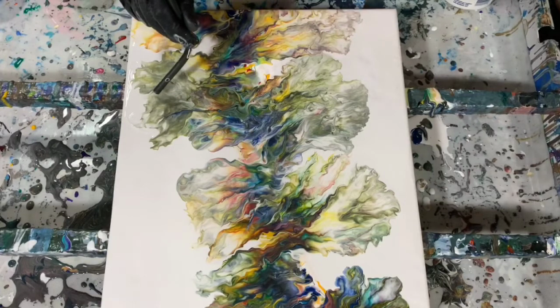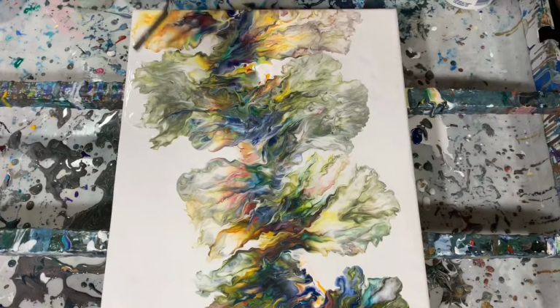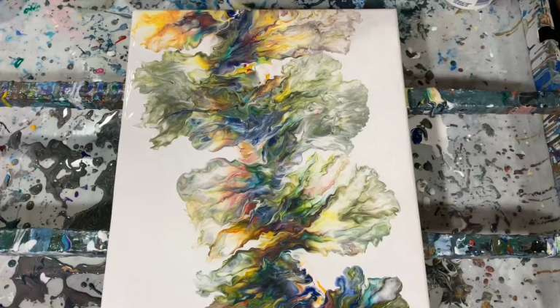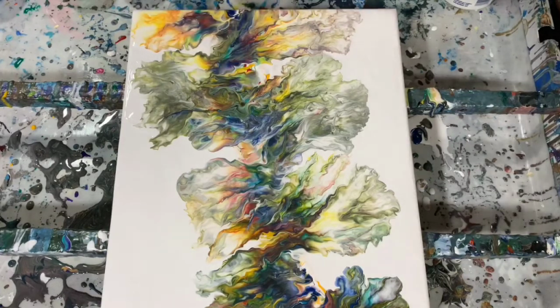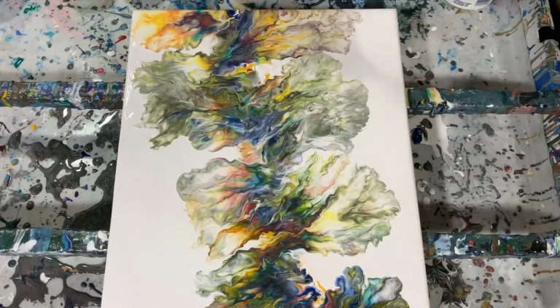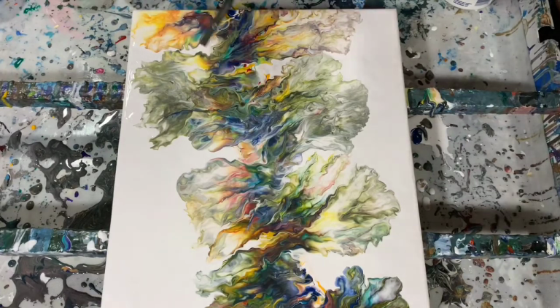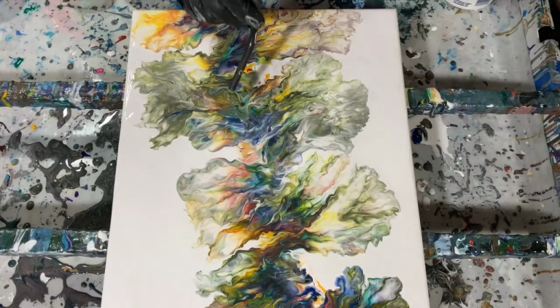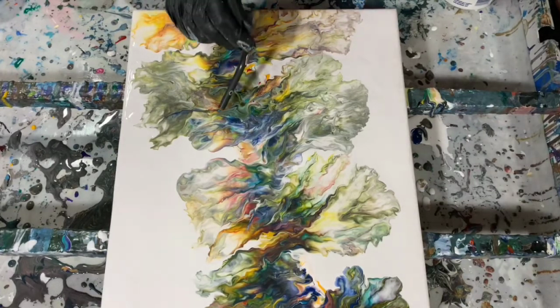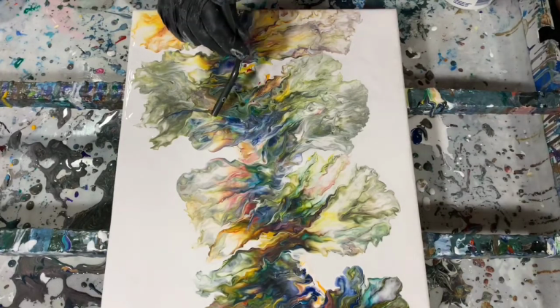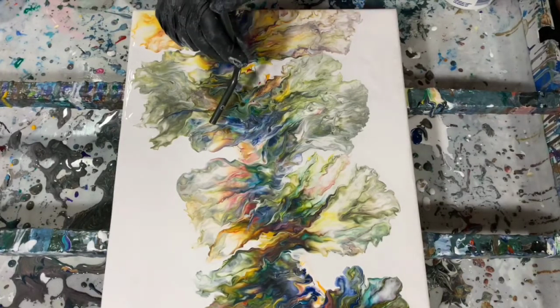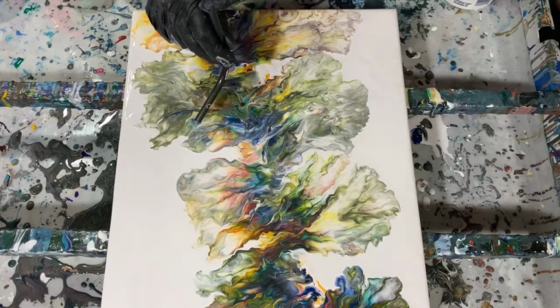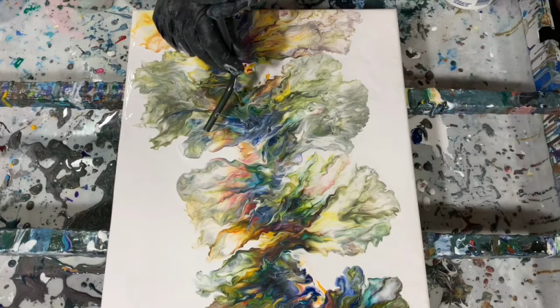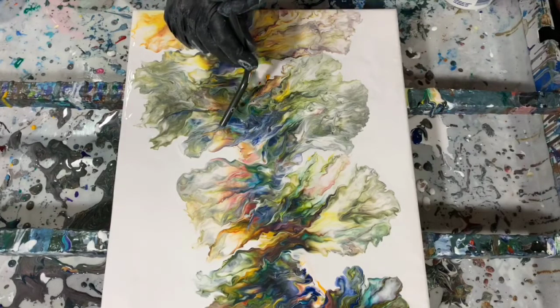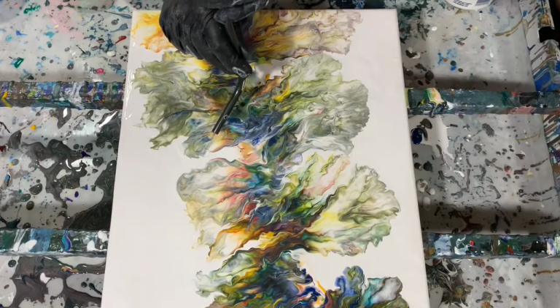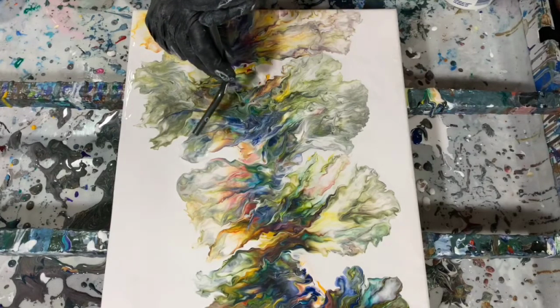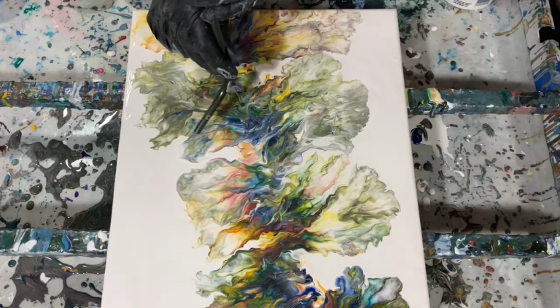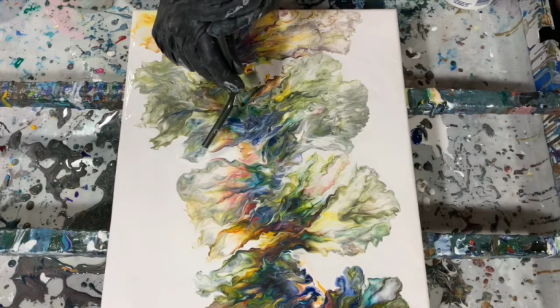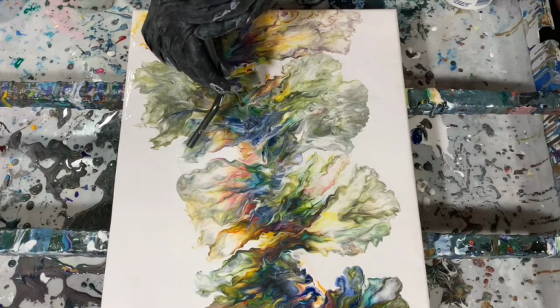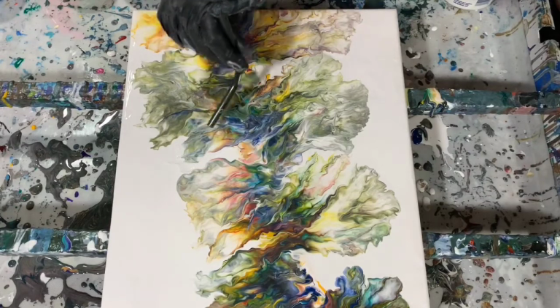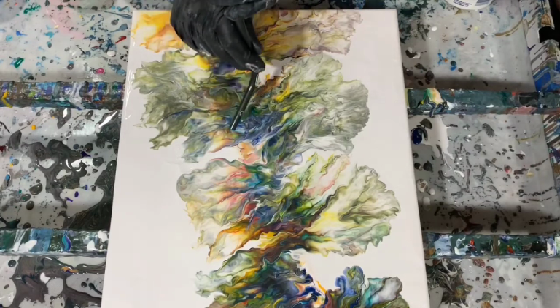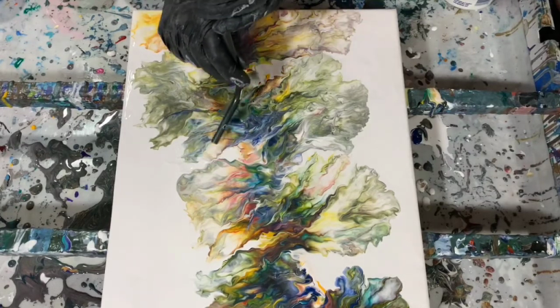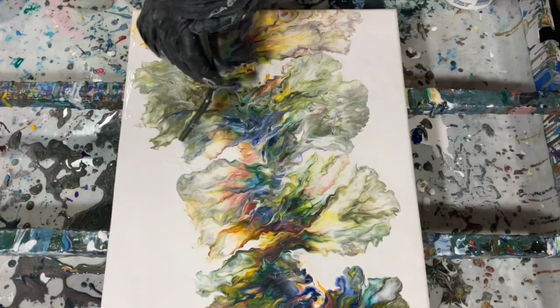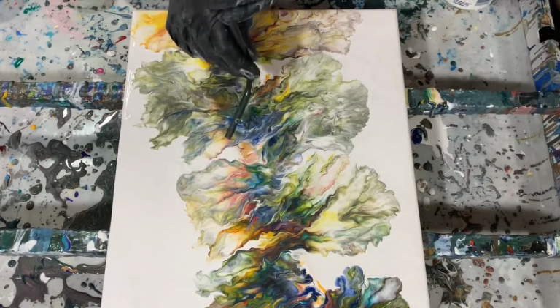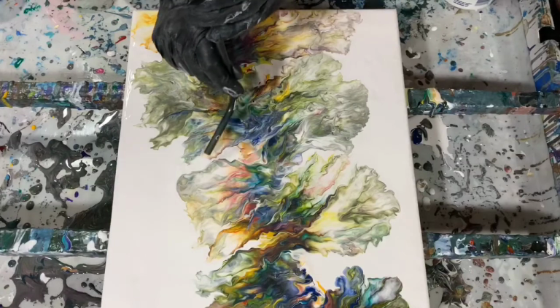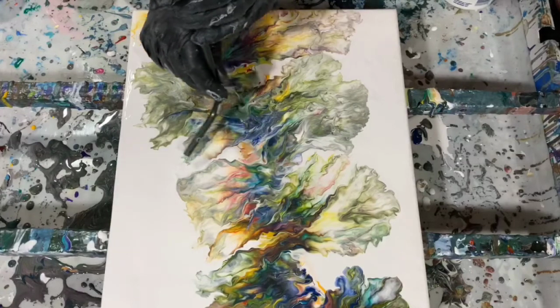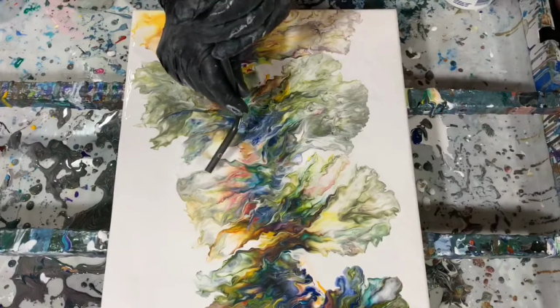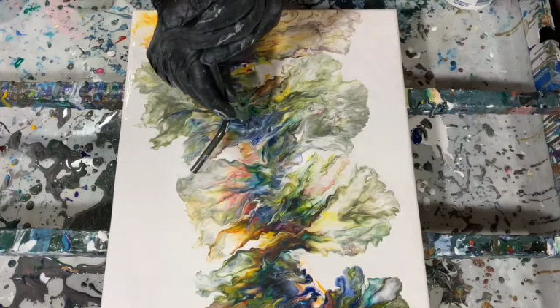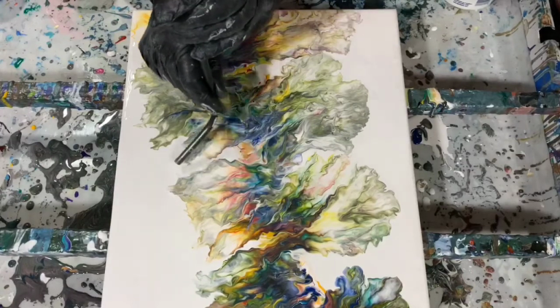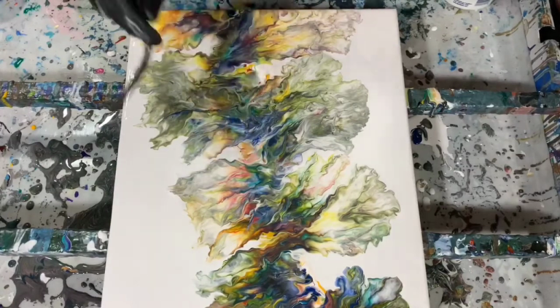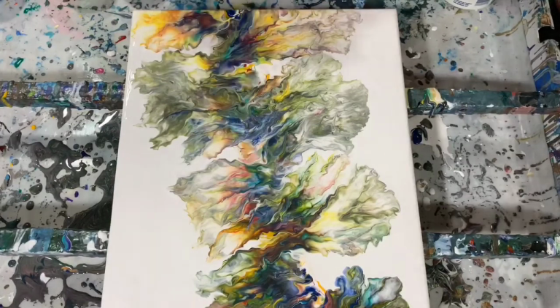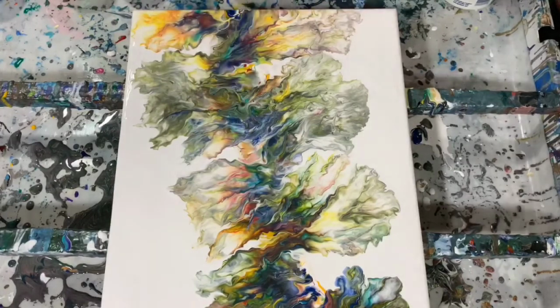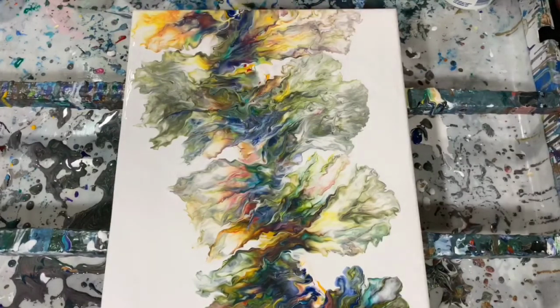As much as I love doing acrylic painting, I love the teaching aspect of it. If I can help anyone along in their journey, that's what I like to do.